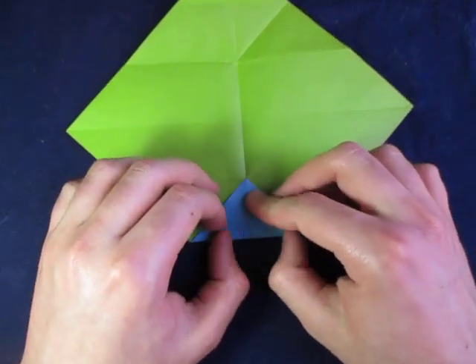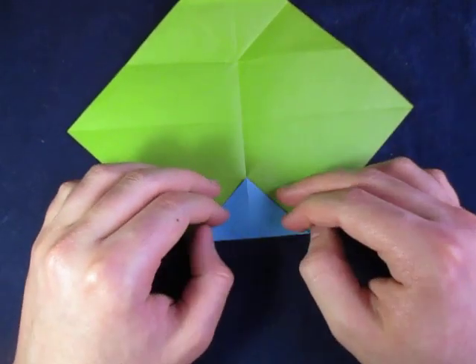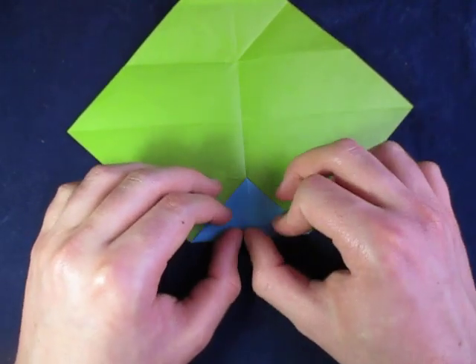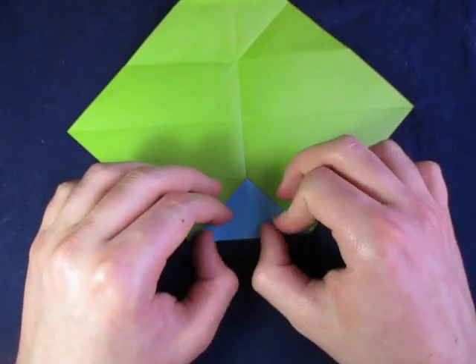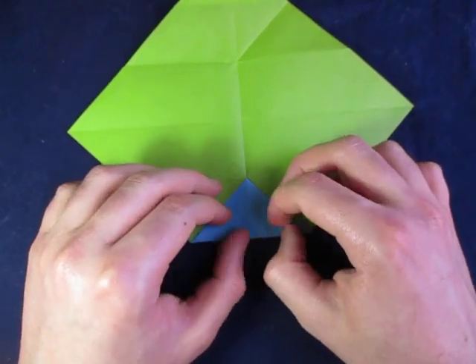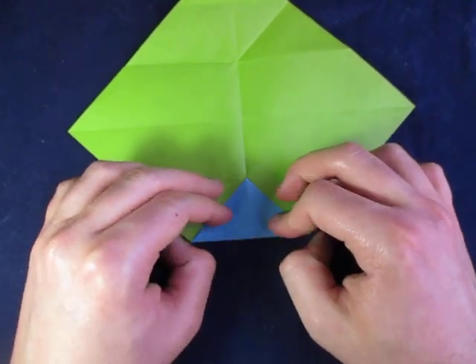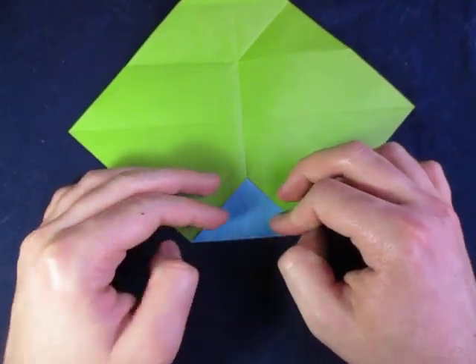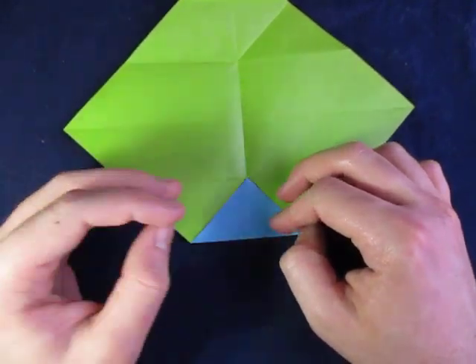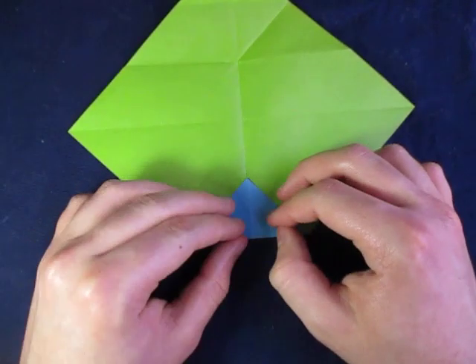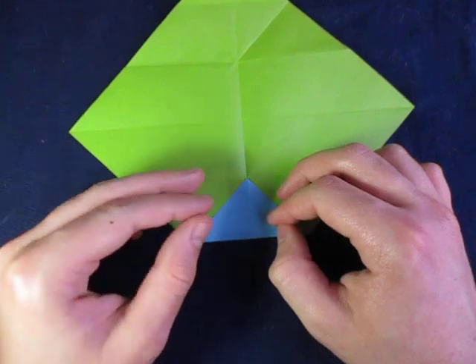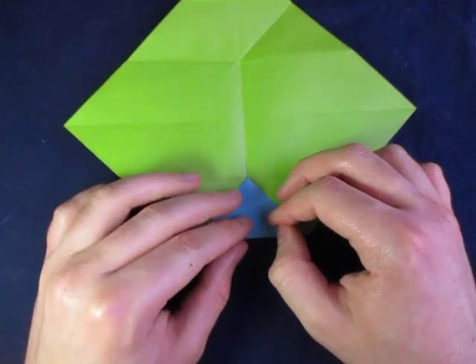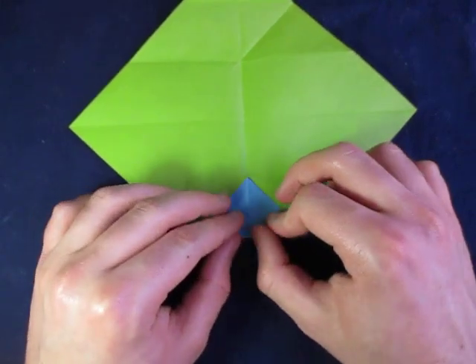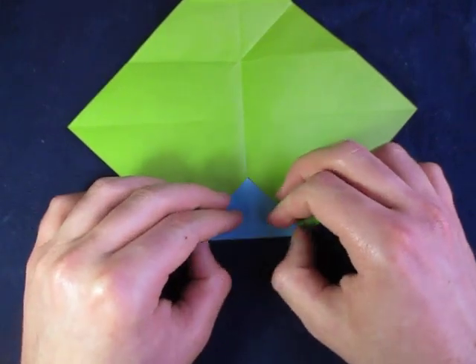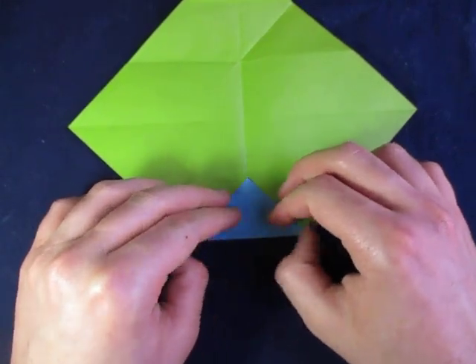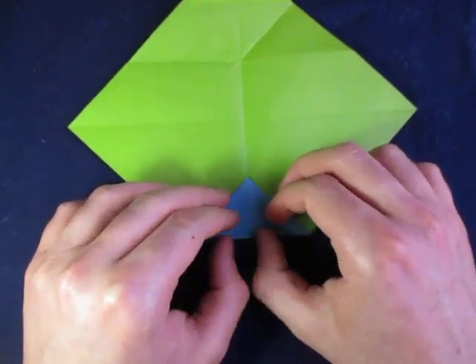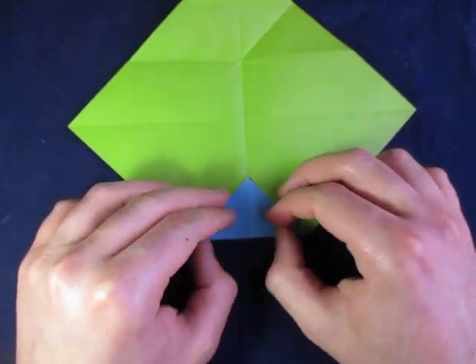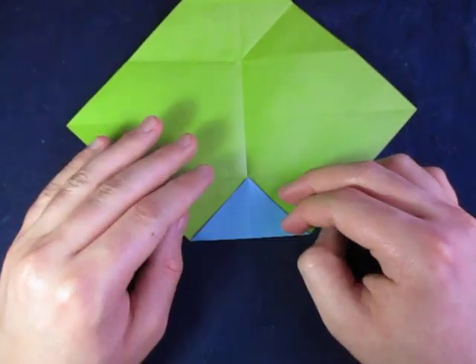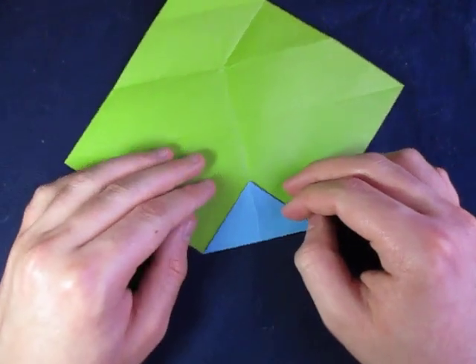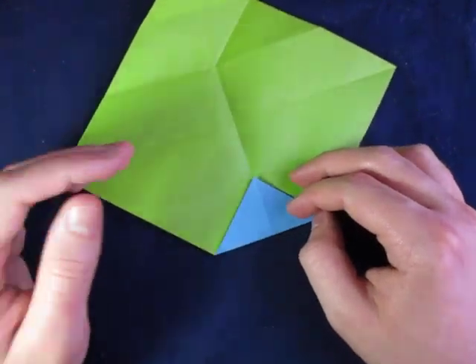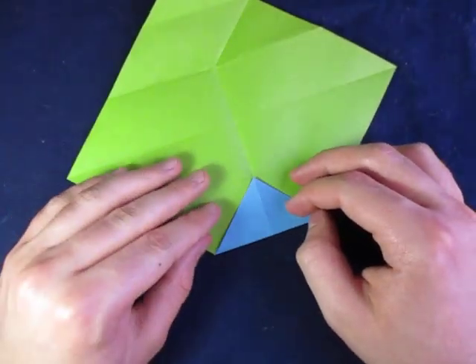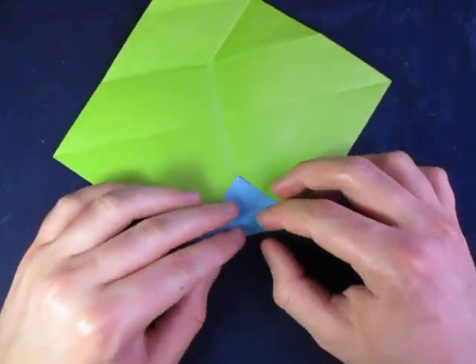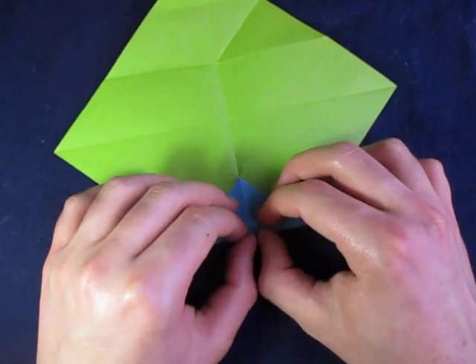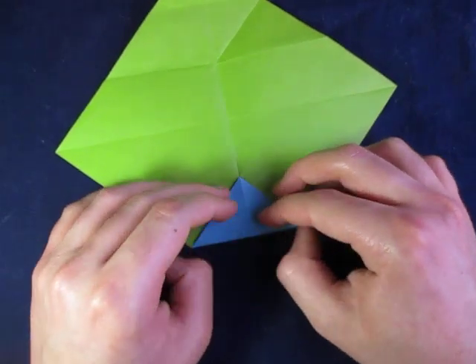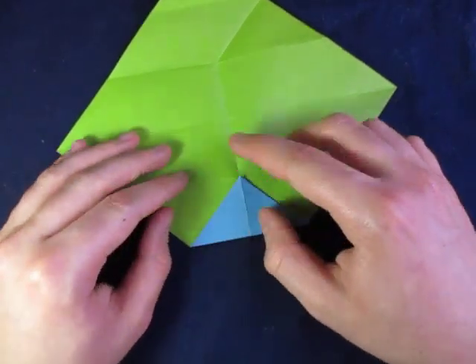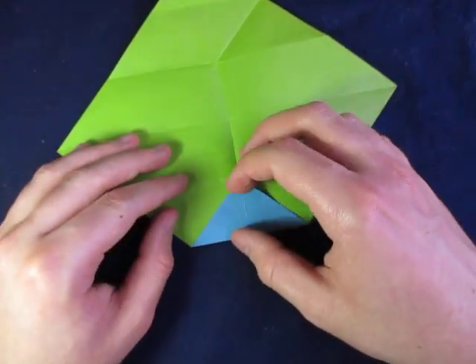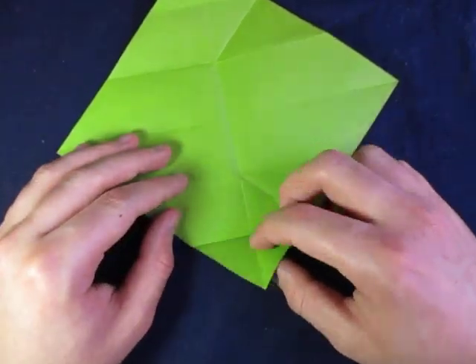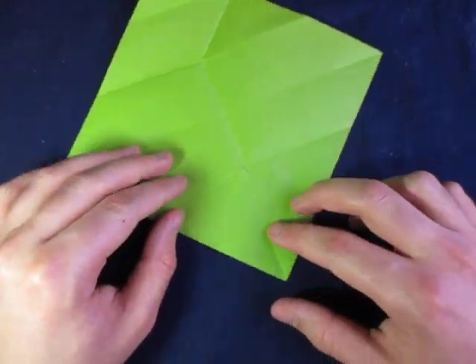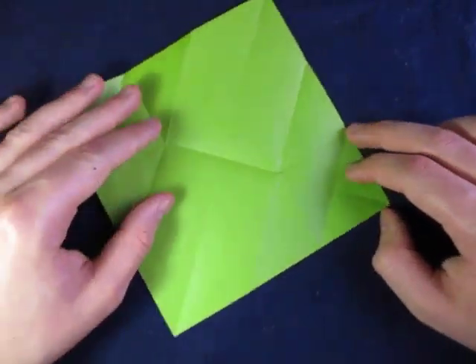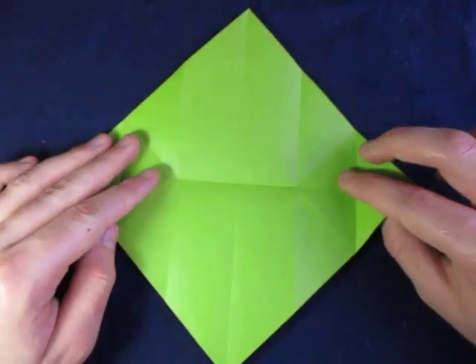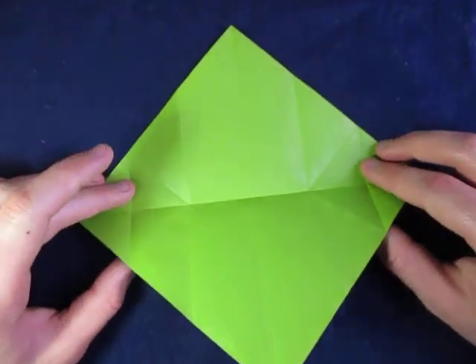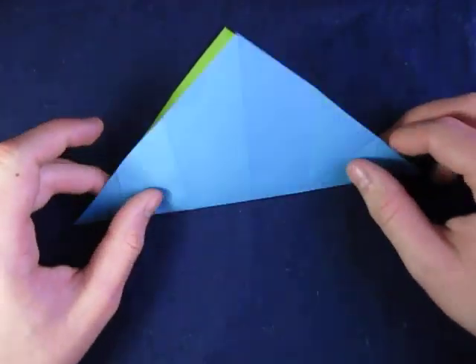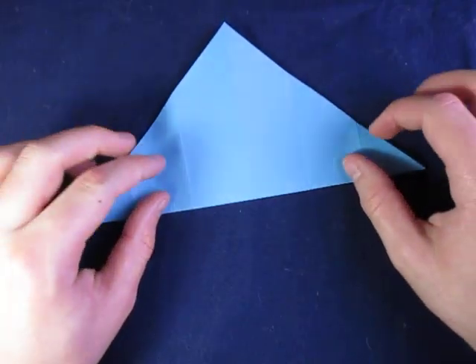I like using double-sided origami paper in my videos — it really makes my models stand out. I probably like it better than Kami anyway. Alright, enough of that — now unfold, and we're going to remake the main diagonal right here.